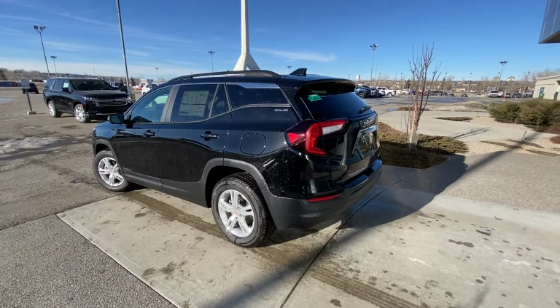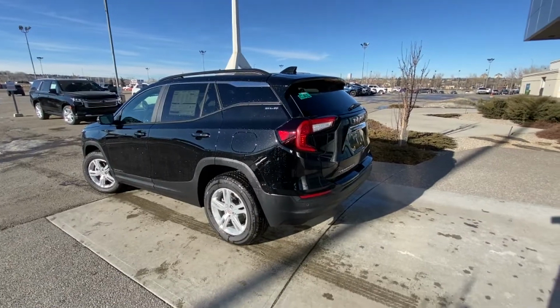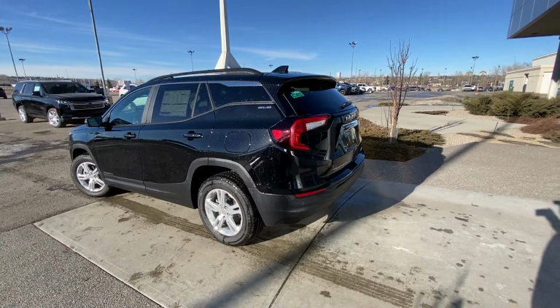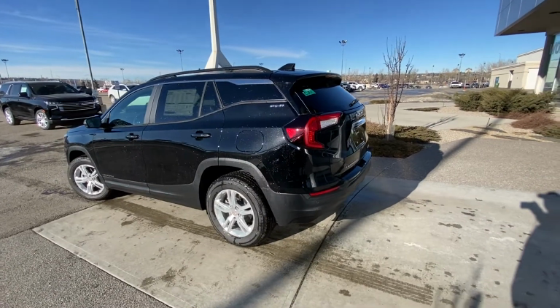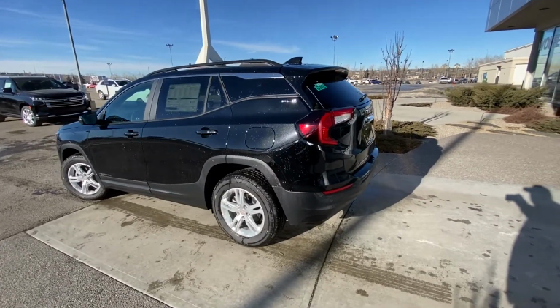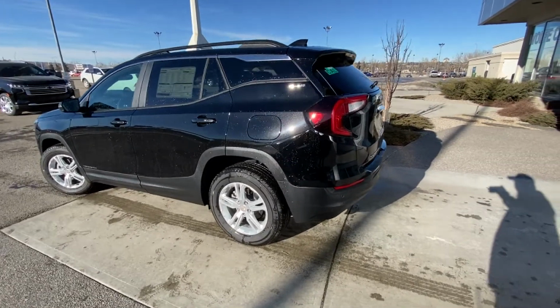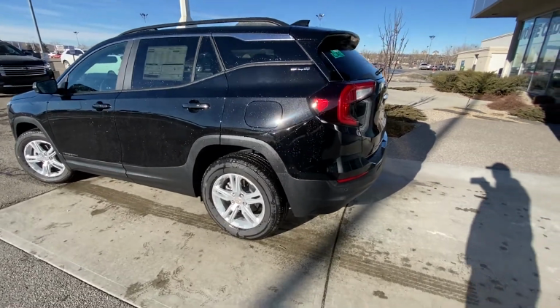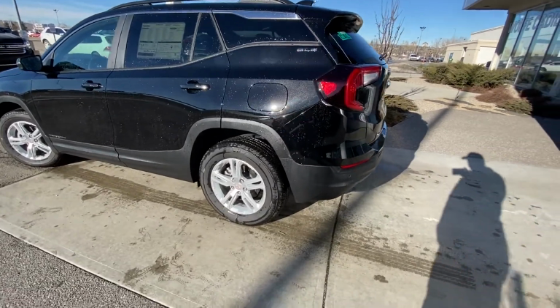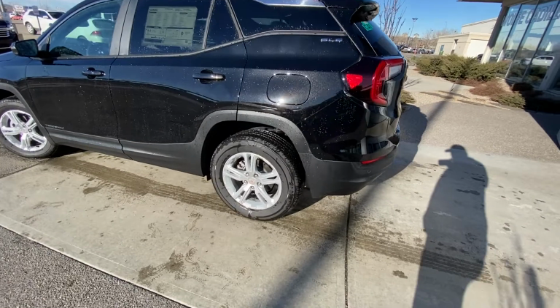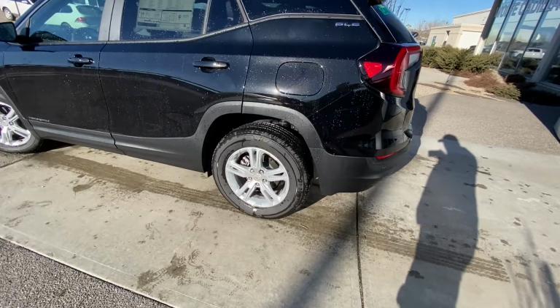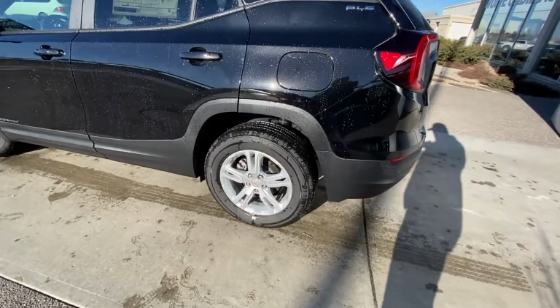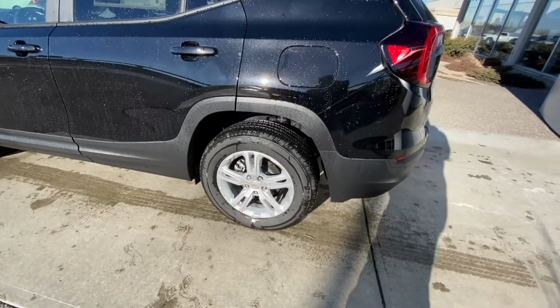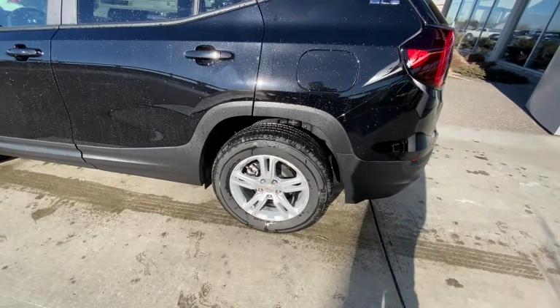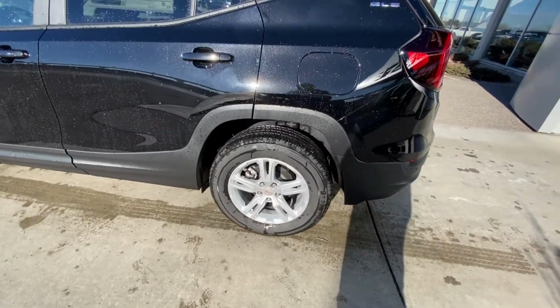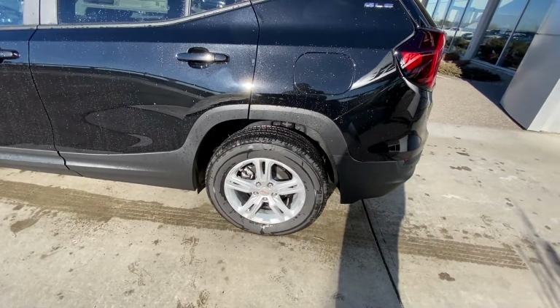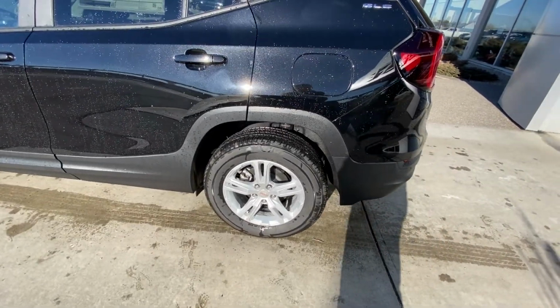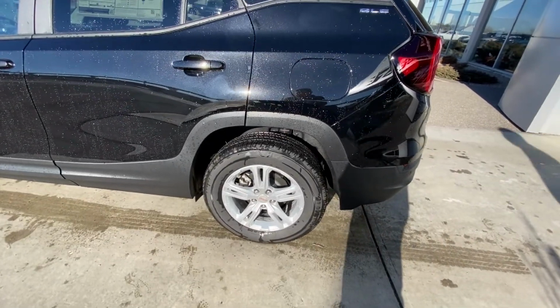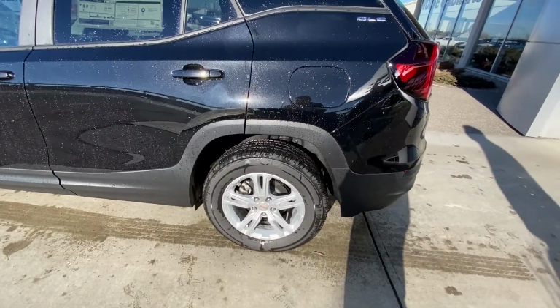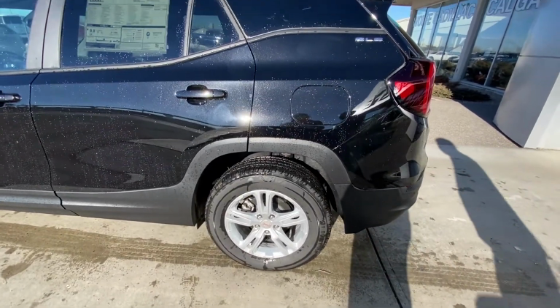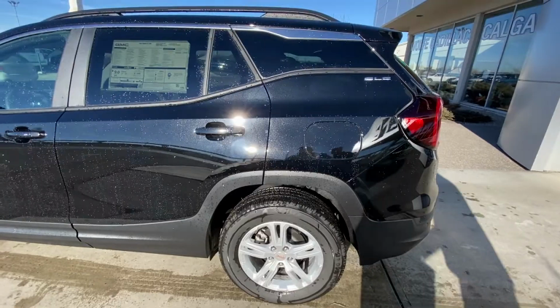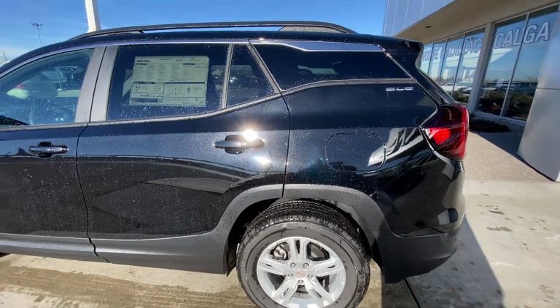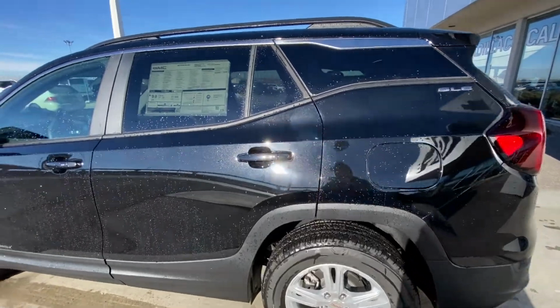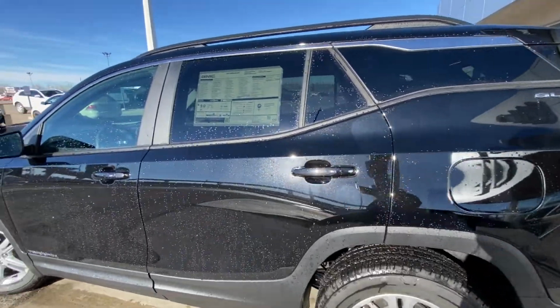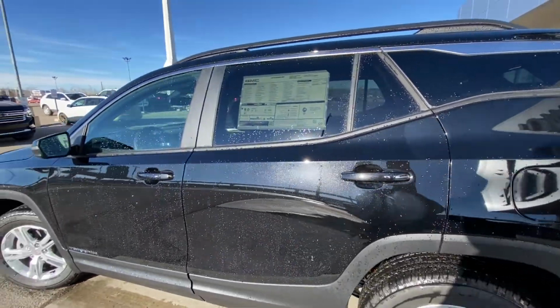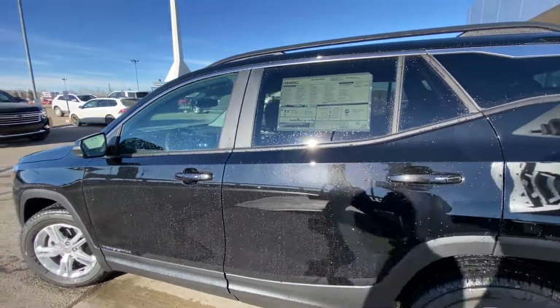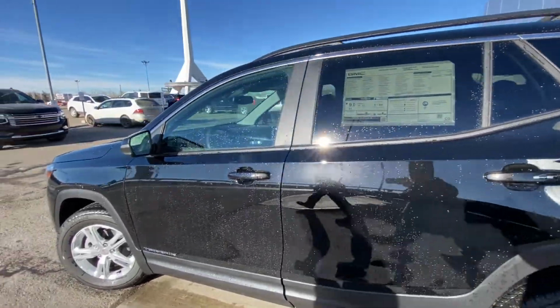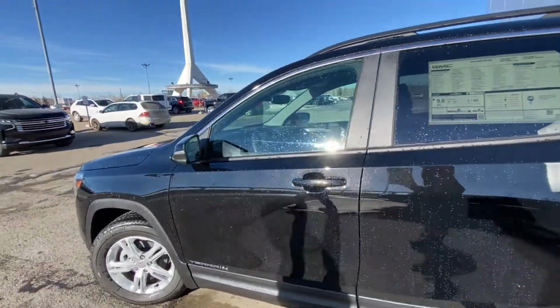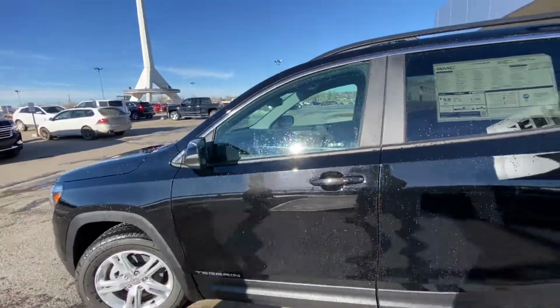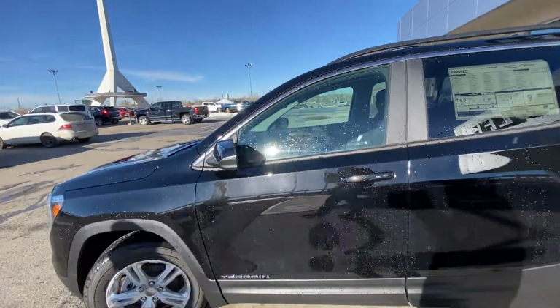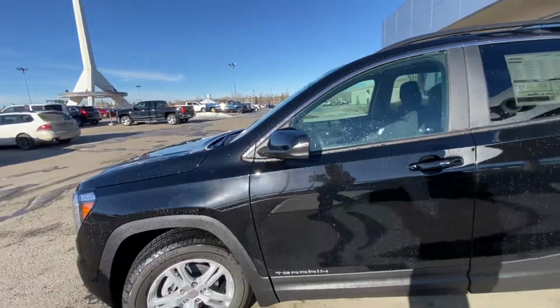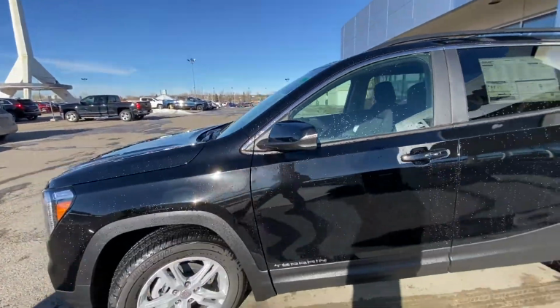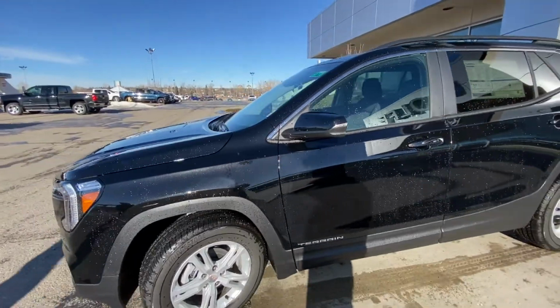Taking a quick look at the exterior of the brand new Terrain, we have the 17-inch wheel and tire package with Bridgestone all-season tires, and color-matched door handles with keyless entry.